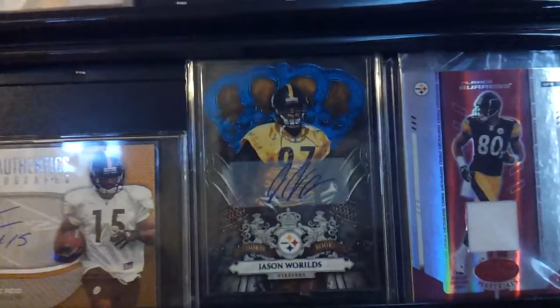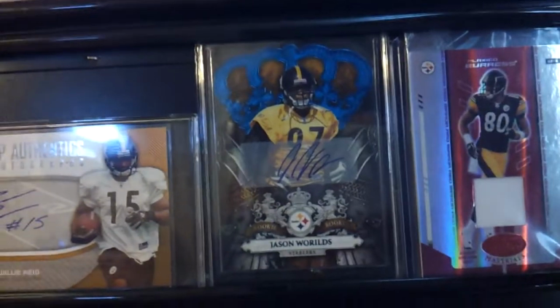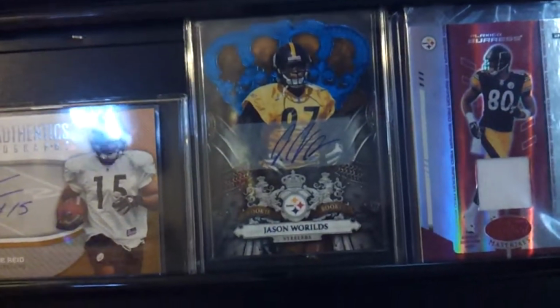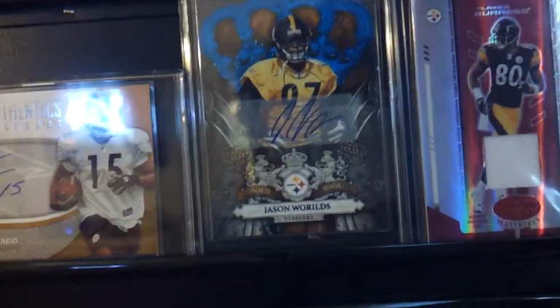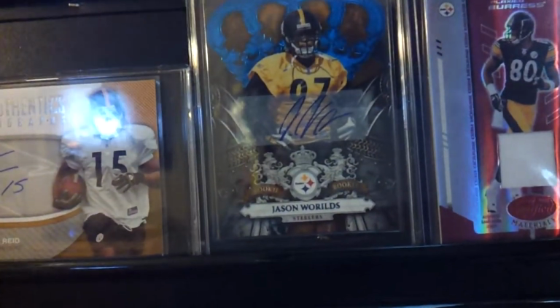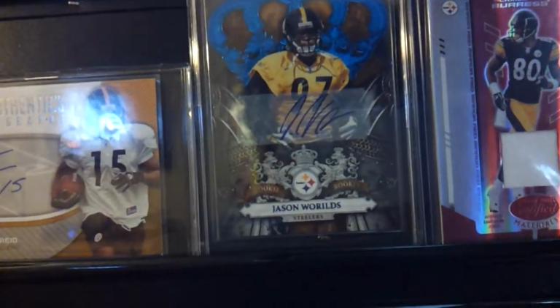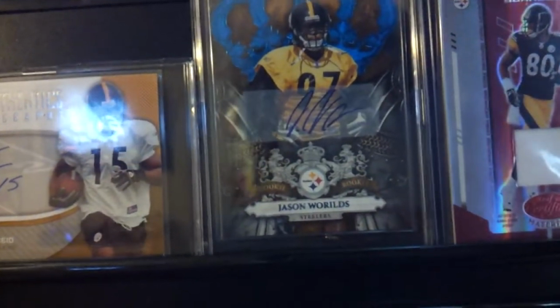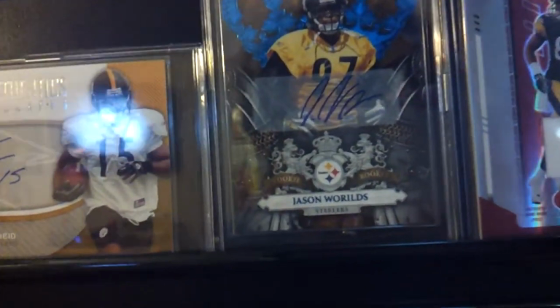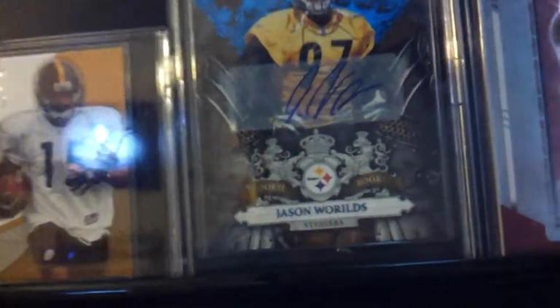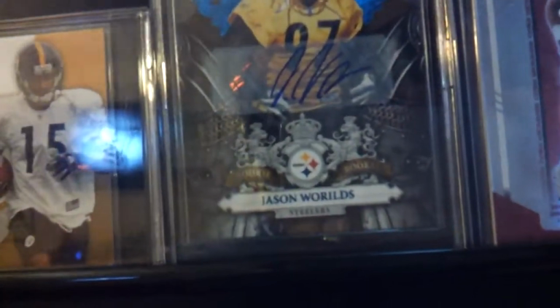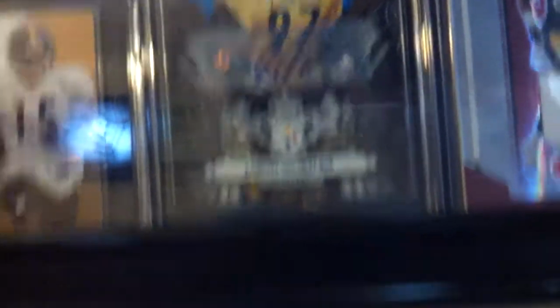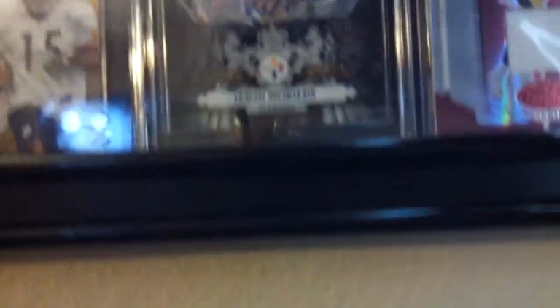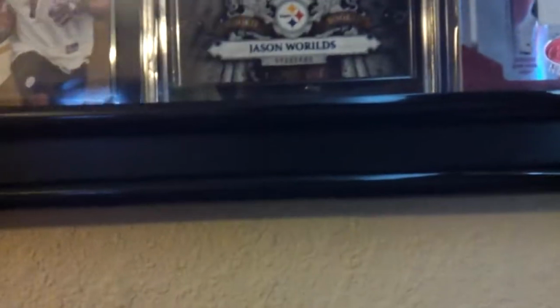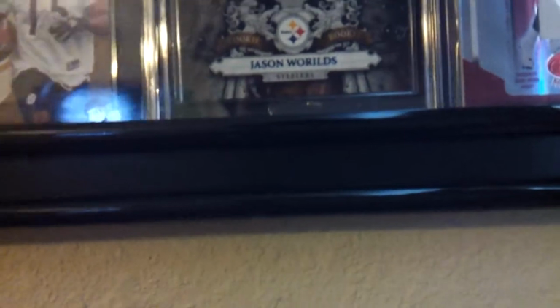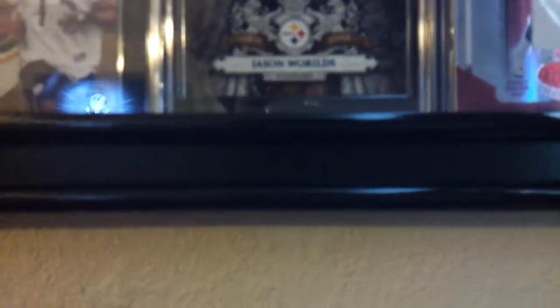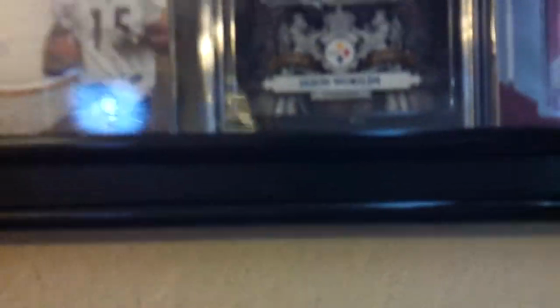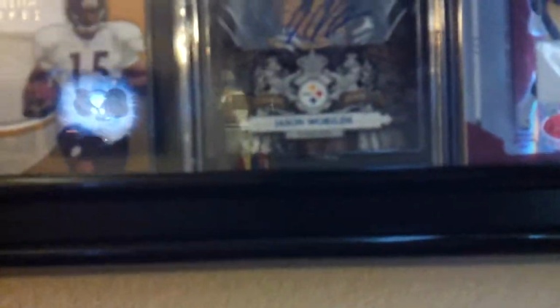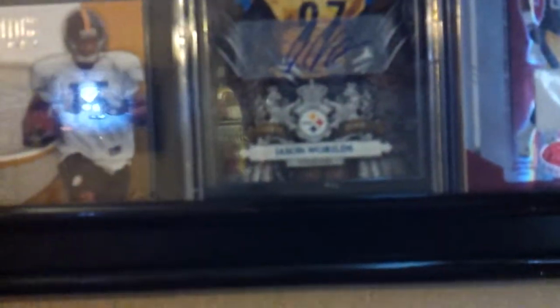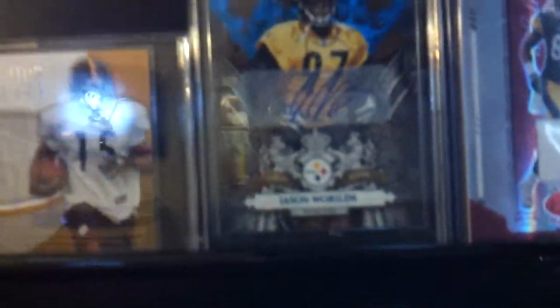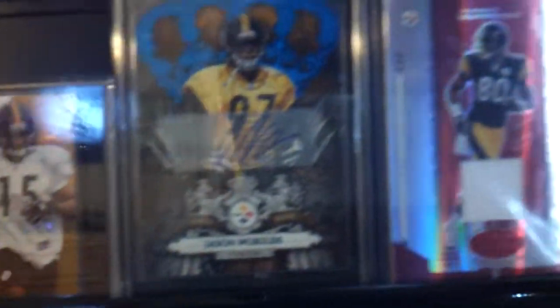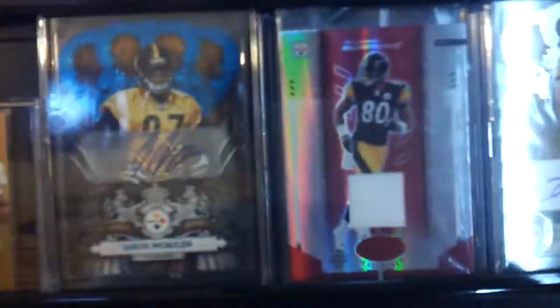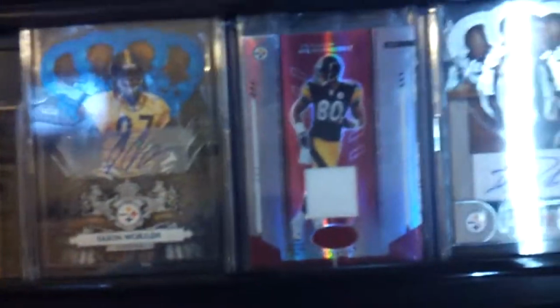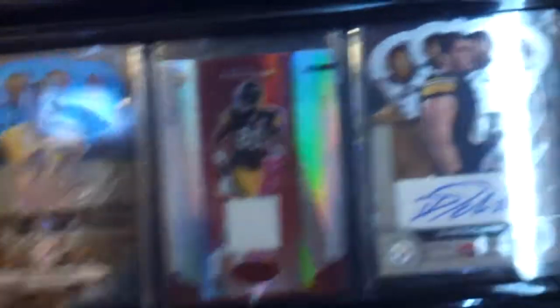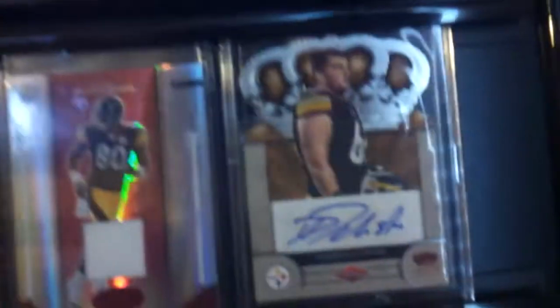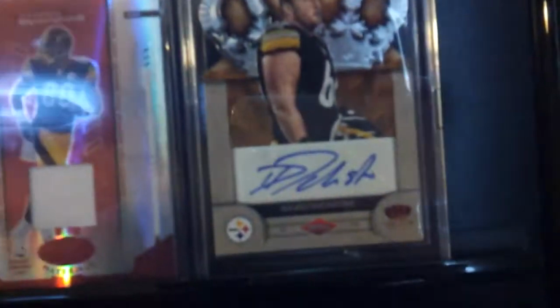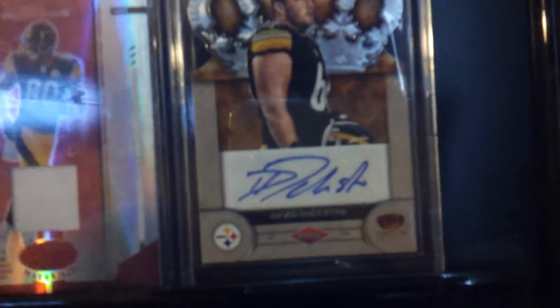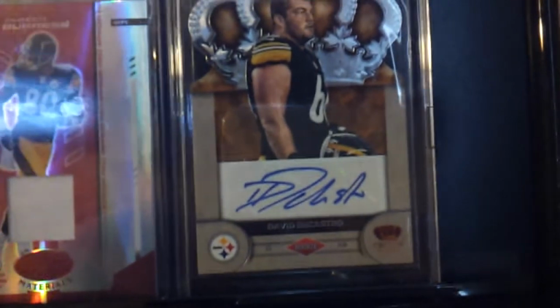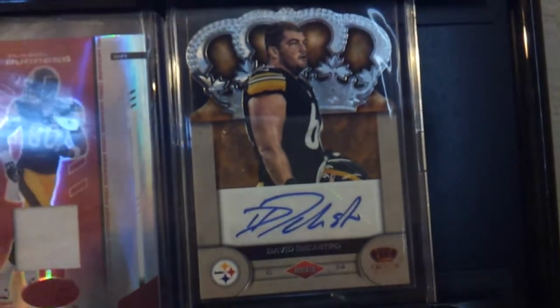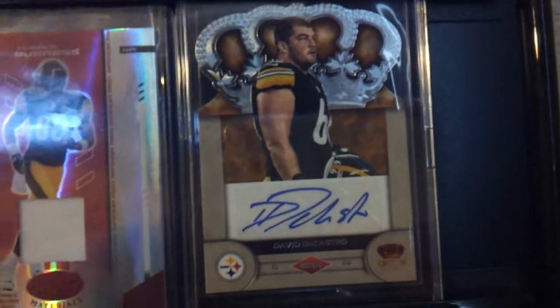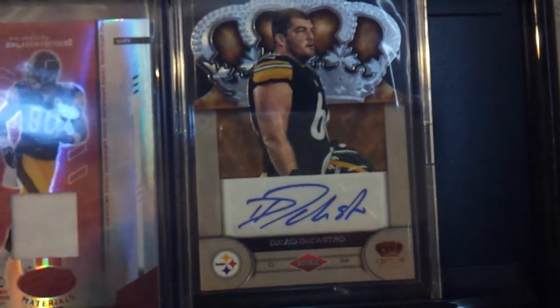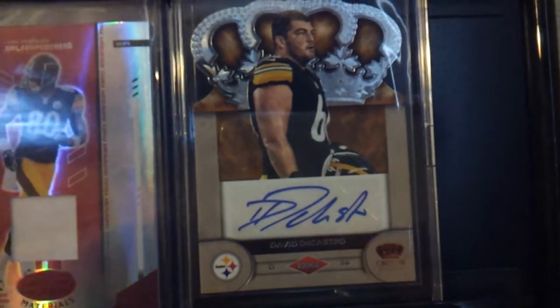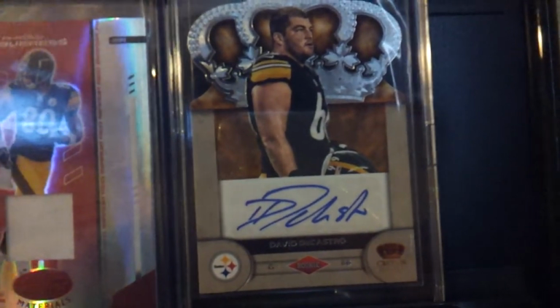Jason Worlds autograph — I forgot what it's numbered out of, but it's in the back. David DiCastro autograph.